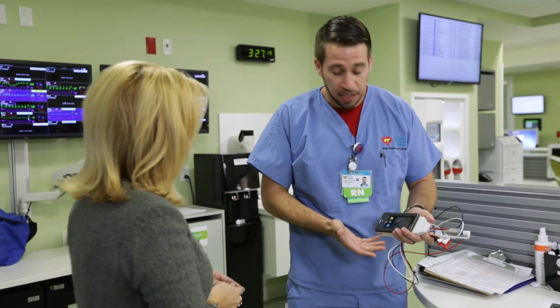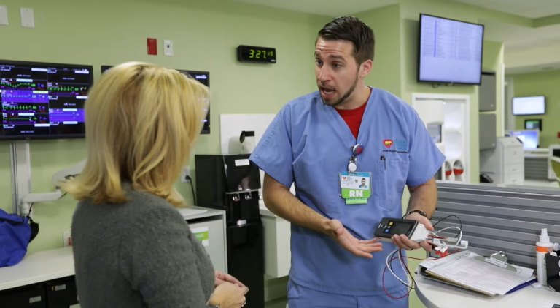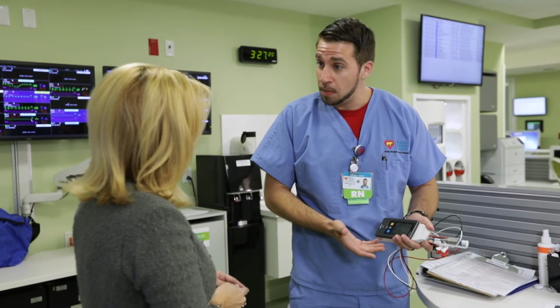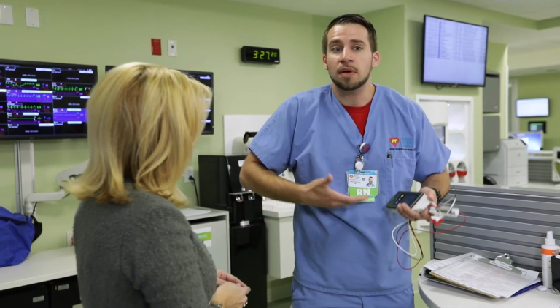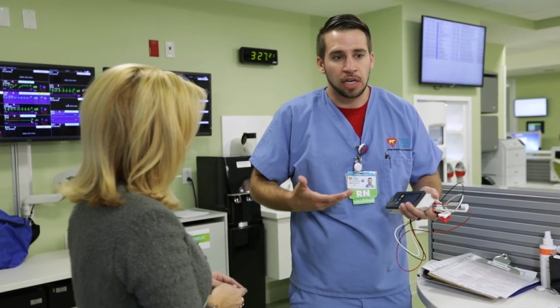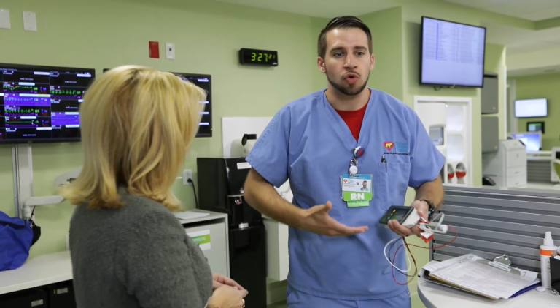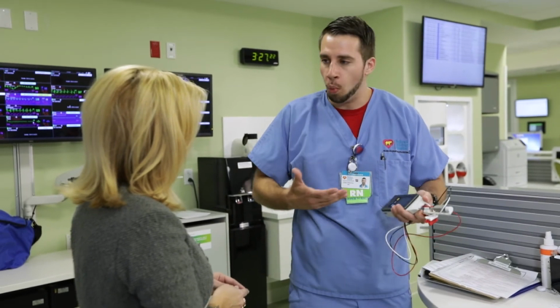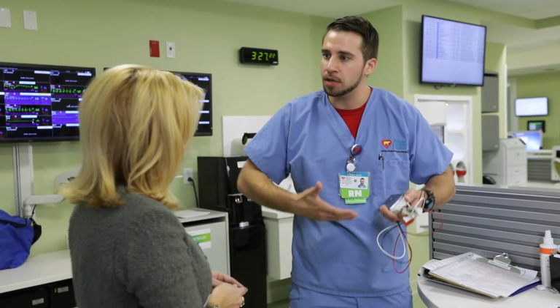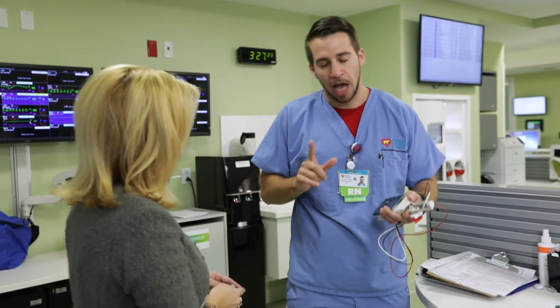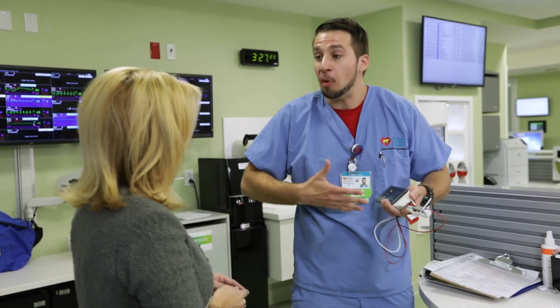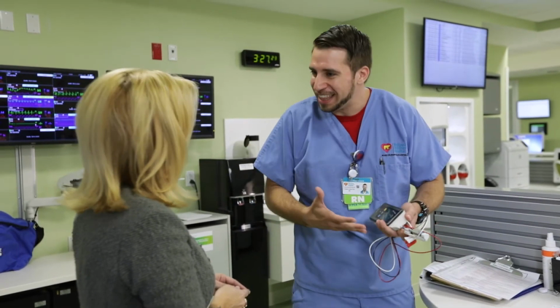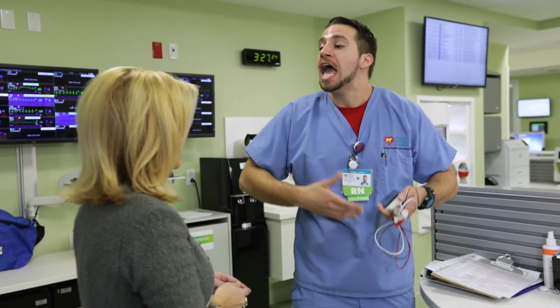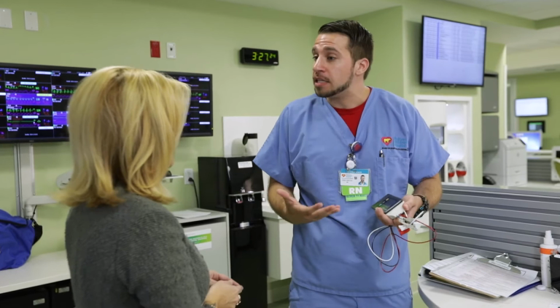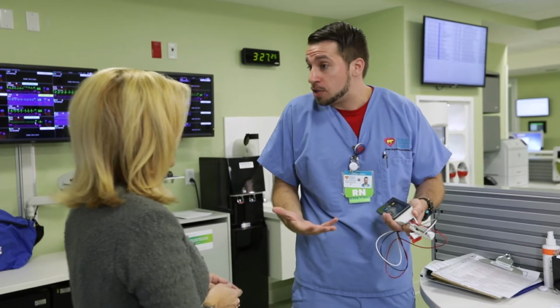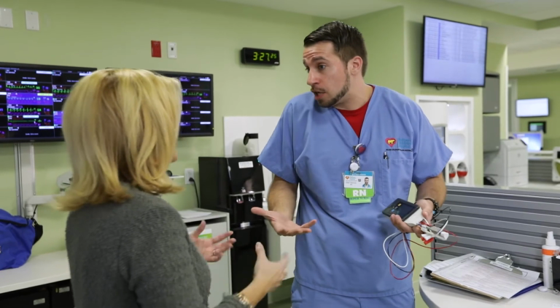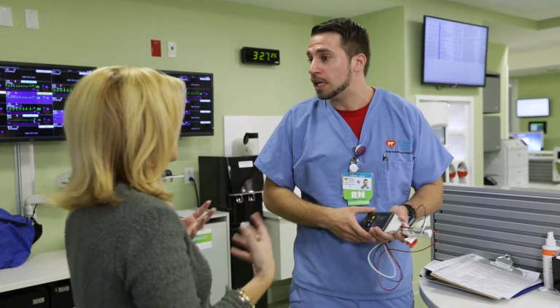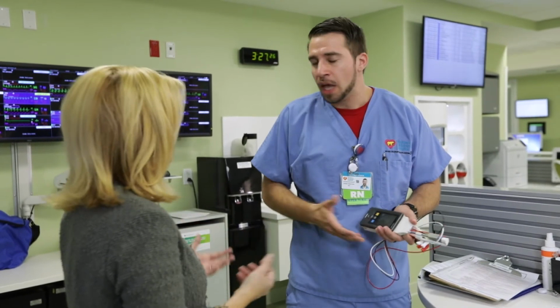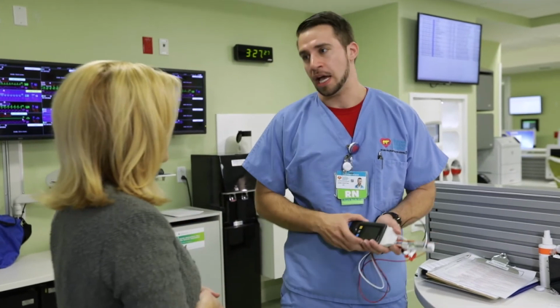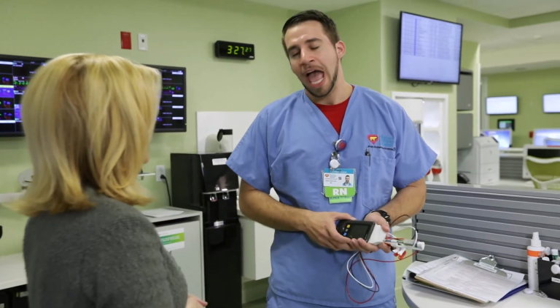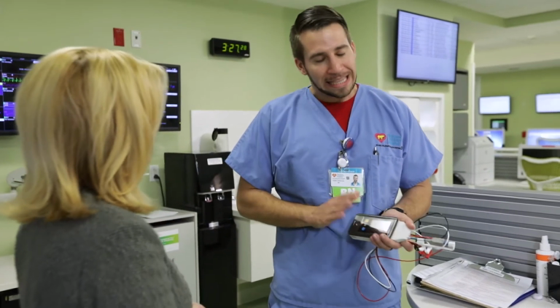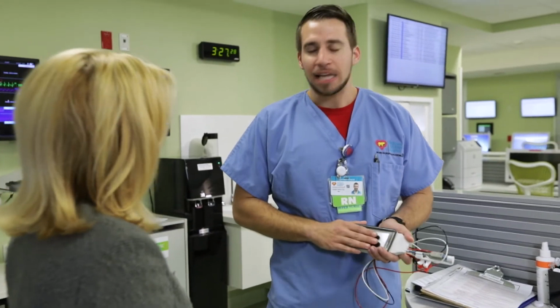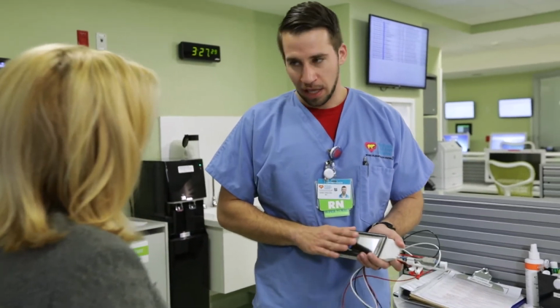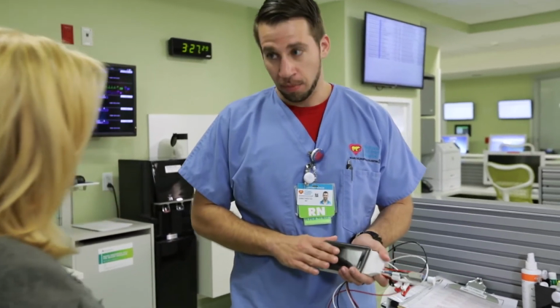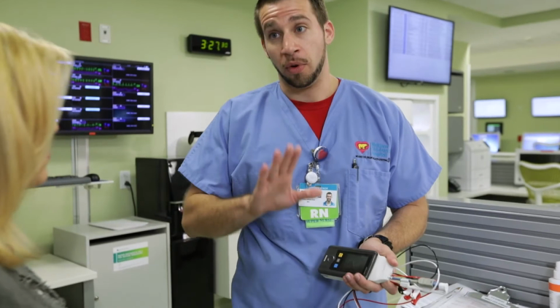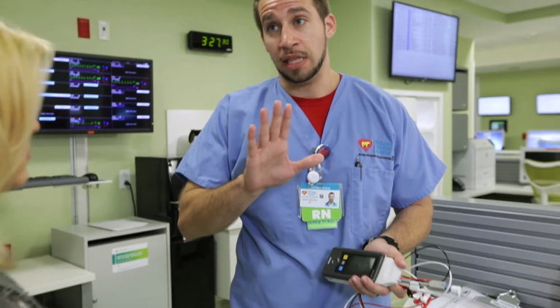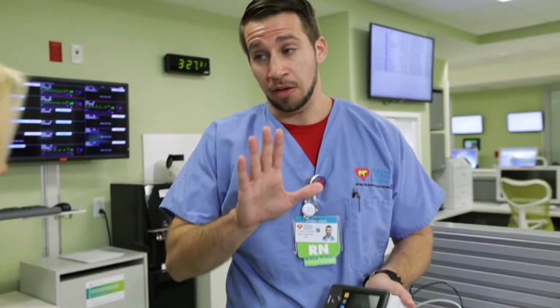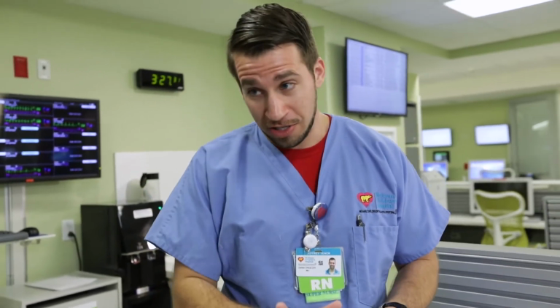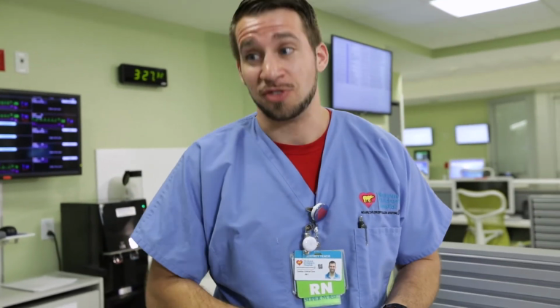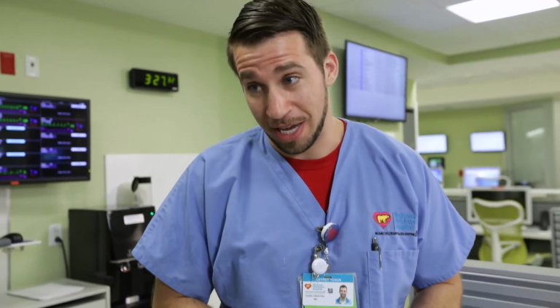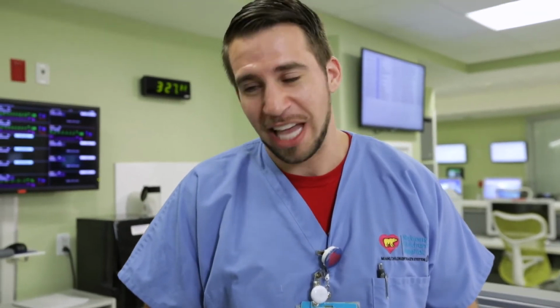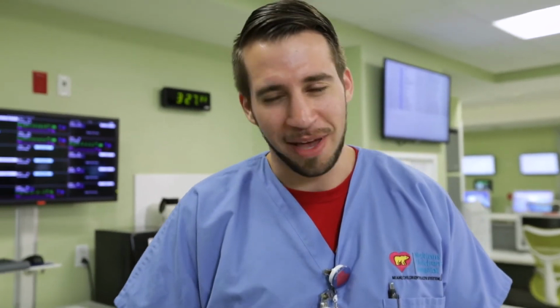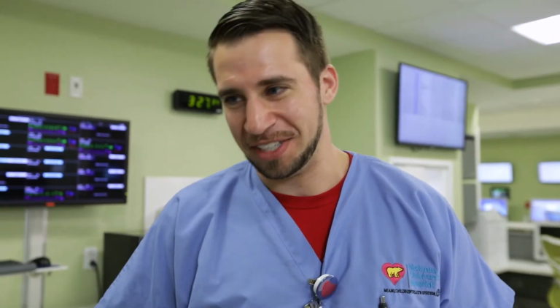At the same time, it gives patients the freedom to walk — not run, but walk at least — and get the exercise that's essential to their healing. Kids get antsy in their rooms and they want to get out, so this can definitely be a lifesaver both for the nurse as well as the patient. It's mutually beneficial.